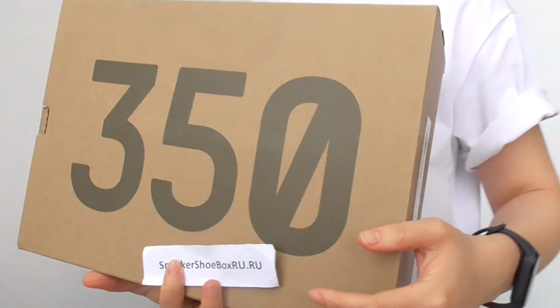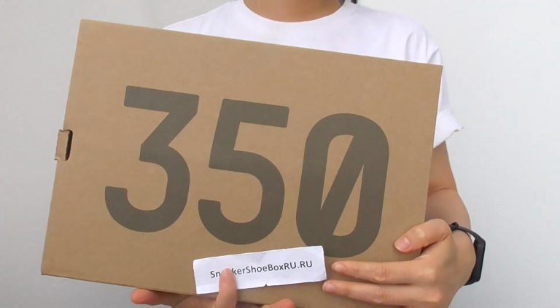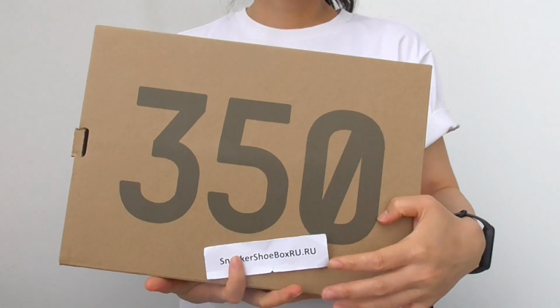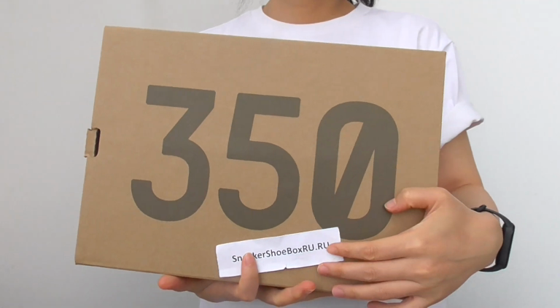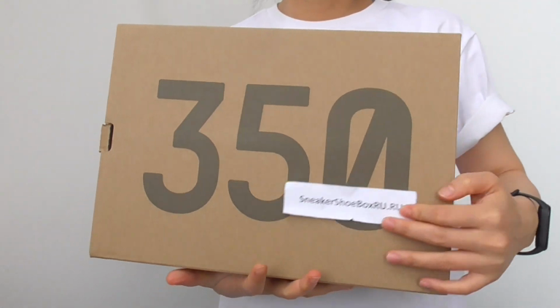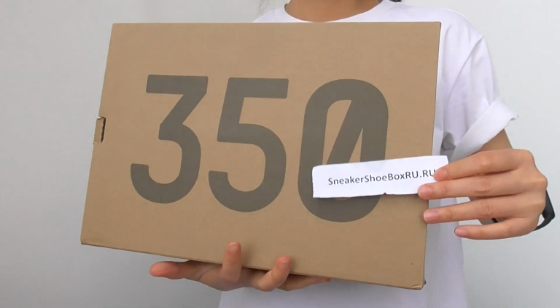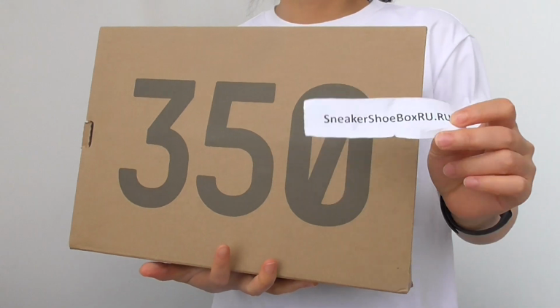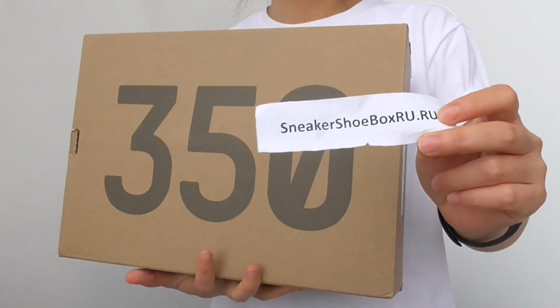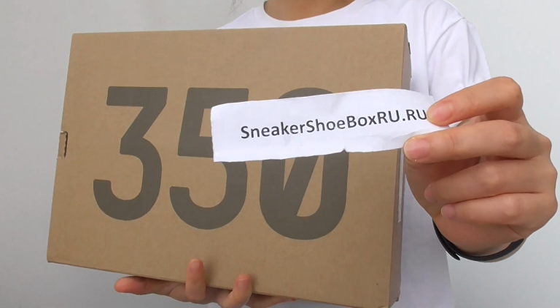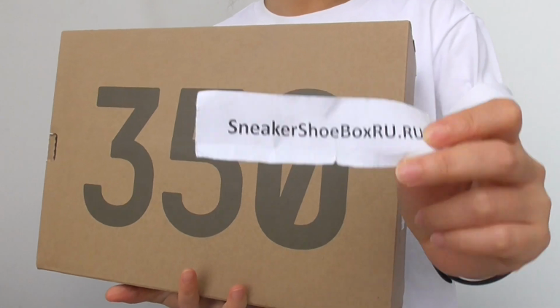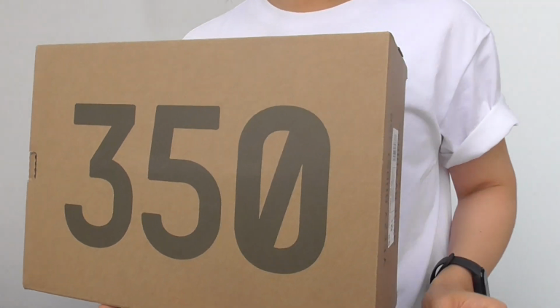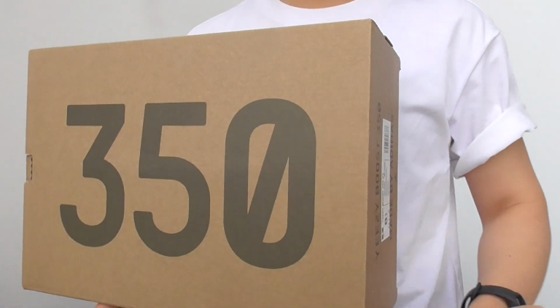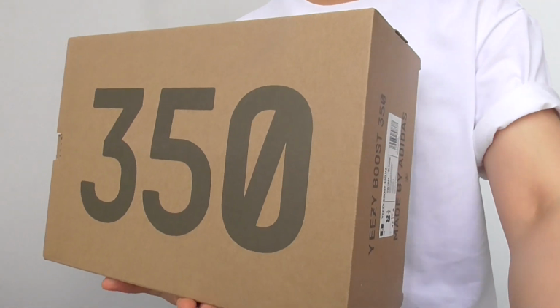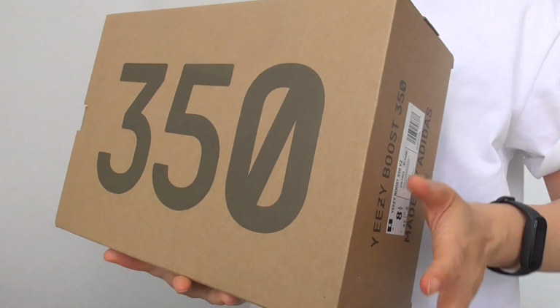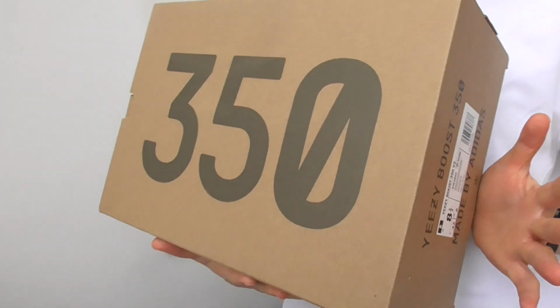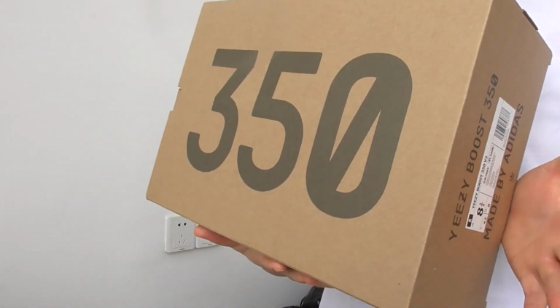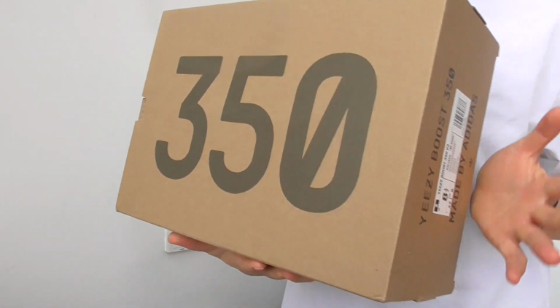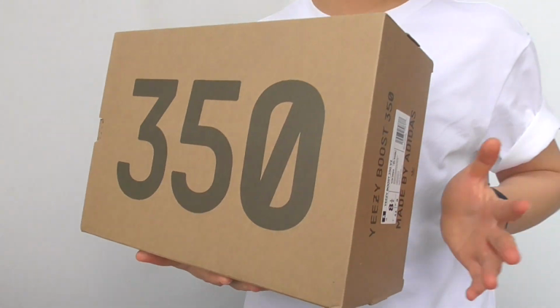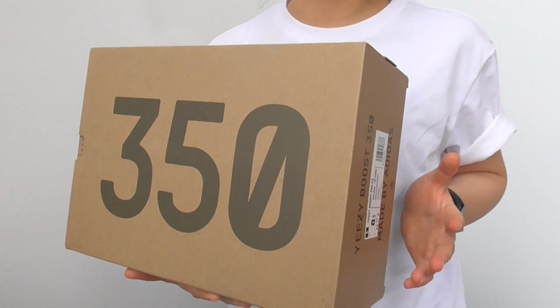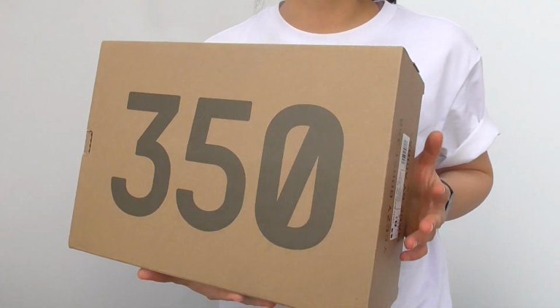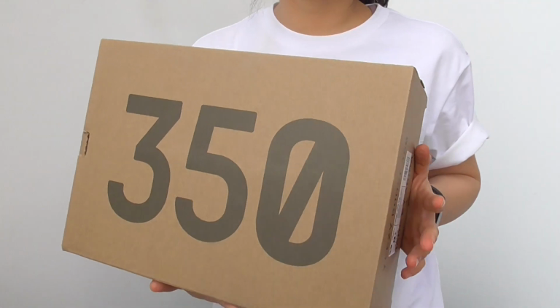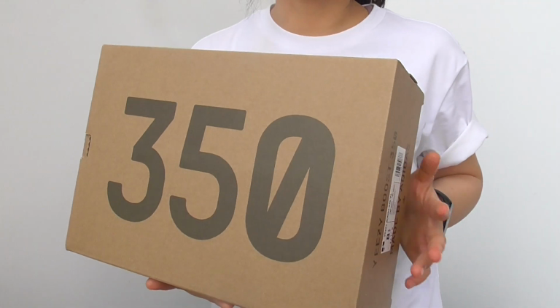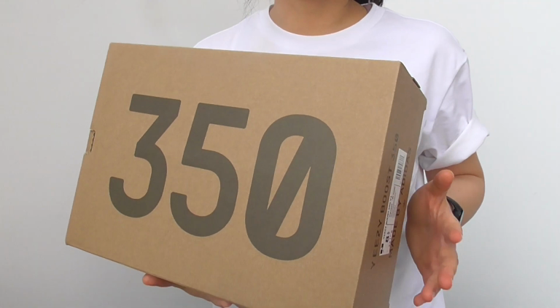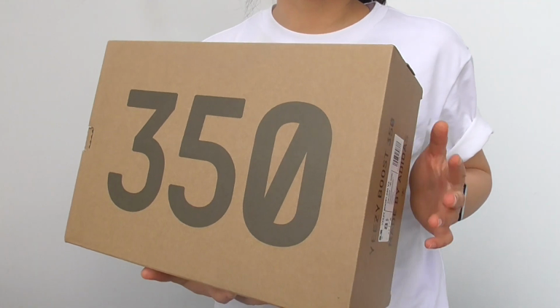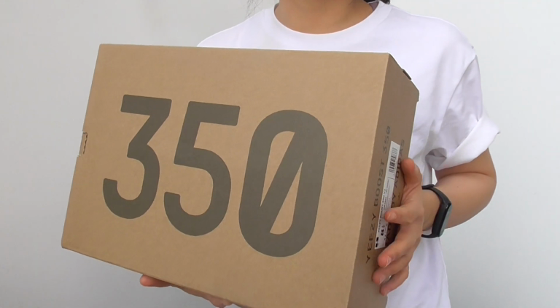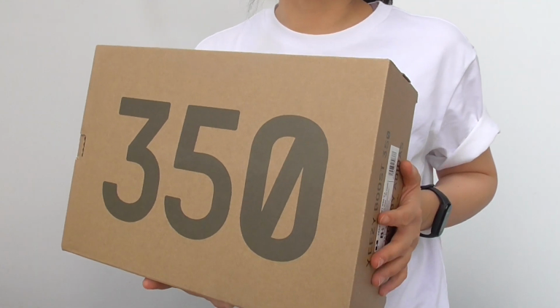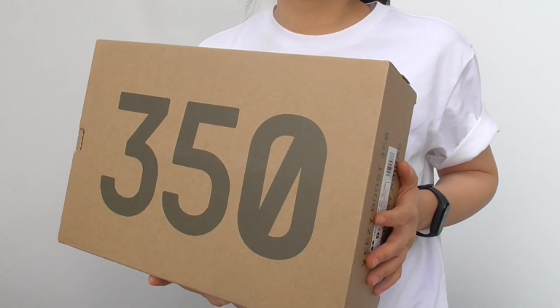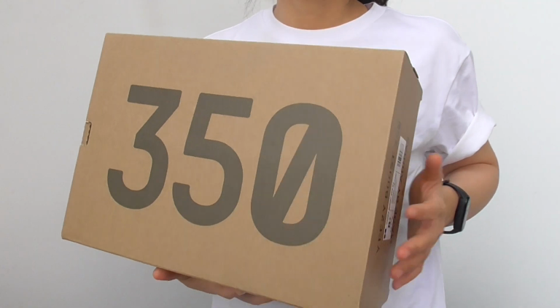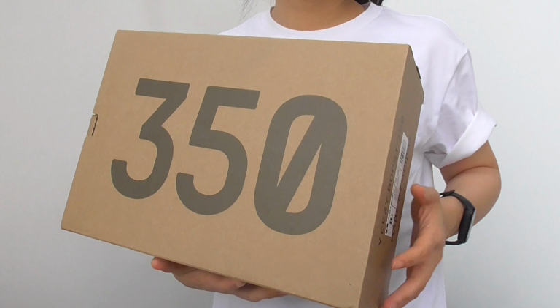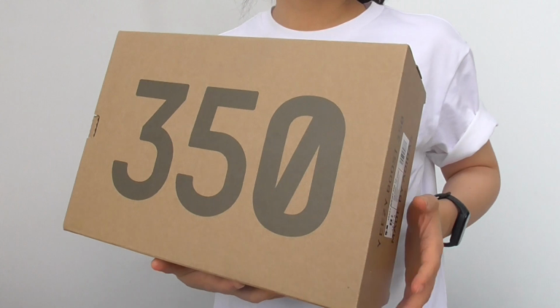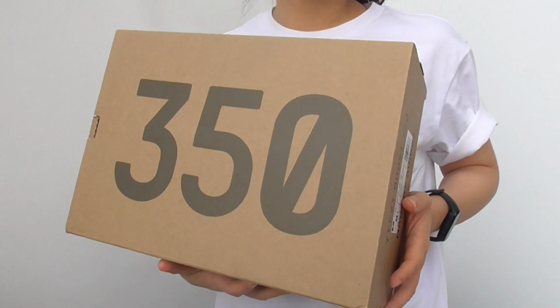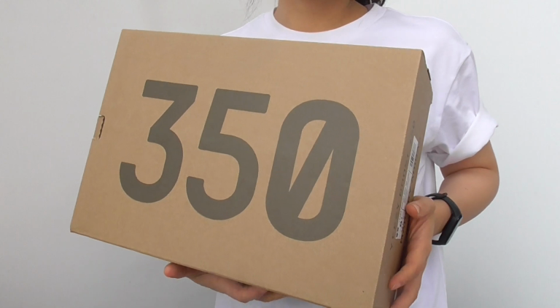What's up YouTube? This is Linda from the Sneaker Shoe Box. I am going to show another sneaker. This is the EZ 350 V2 and this is the new colorway. It is called Mono Ice.